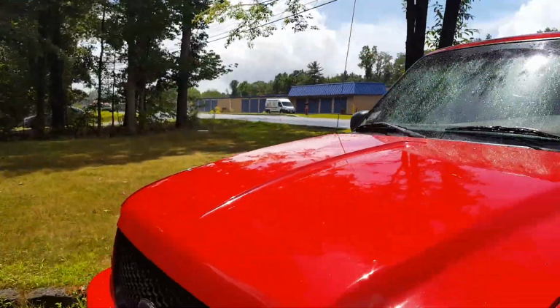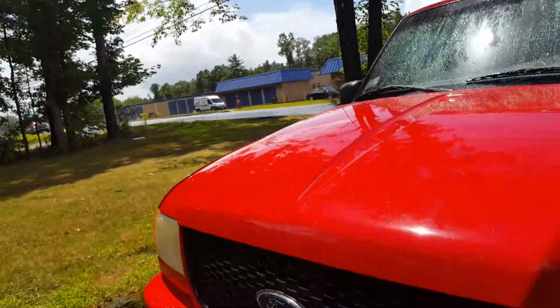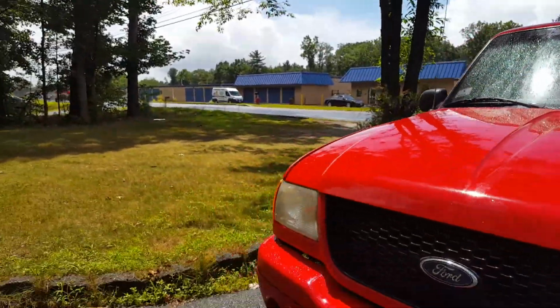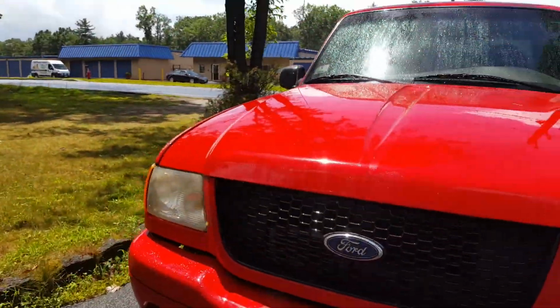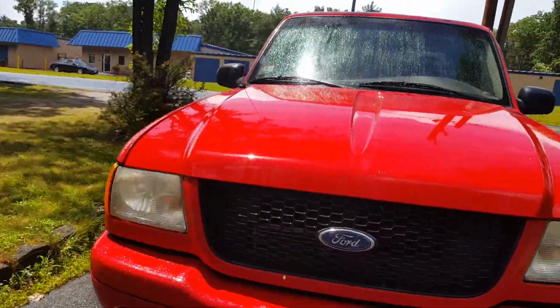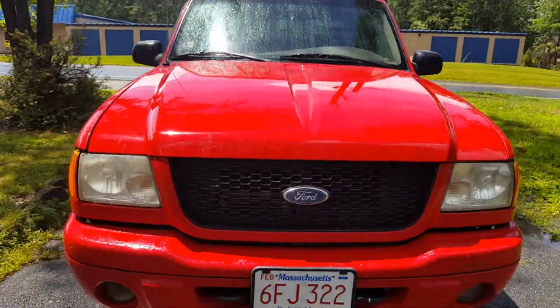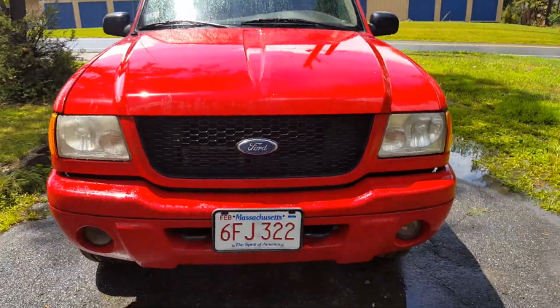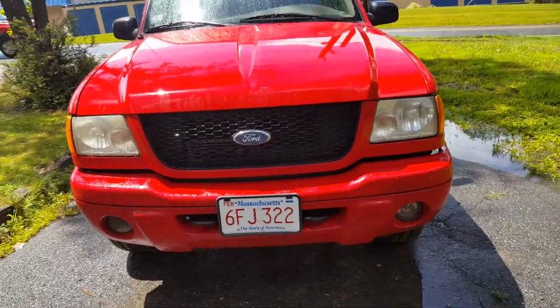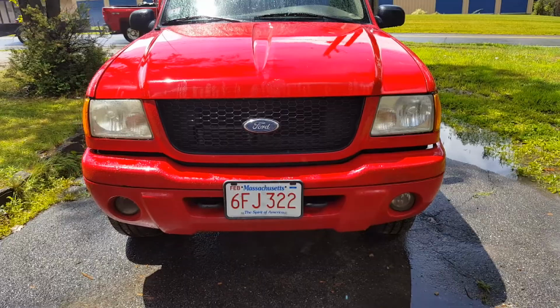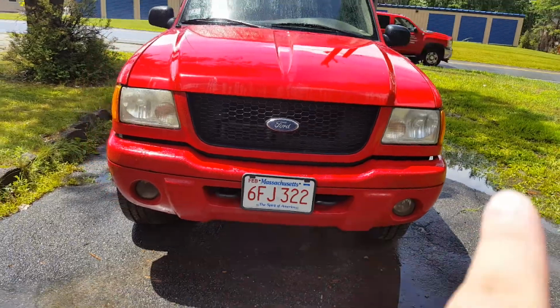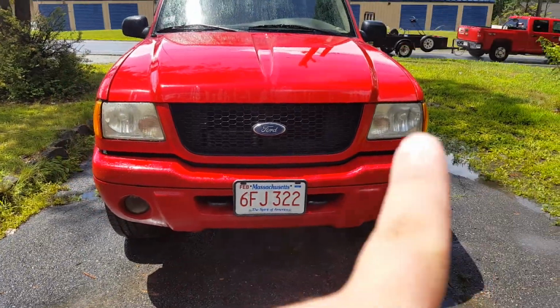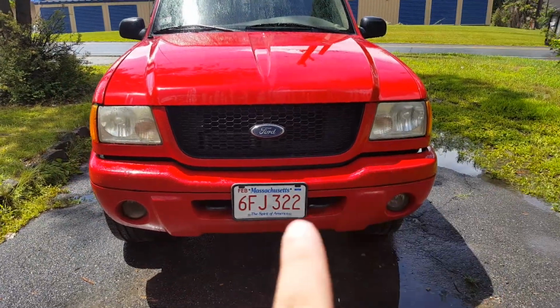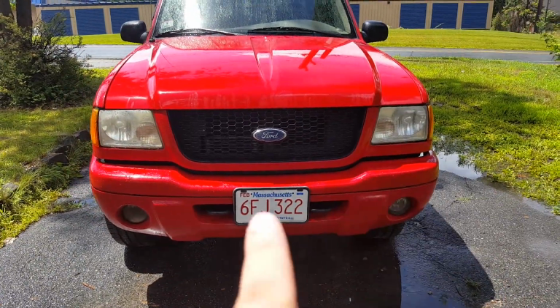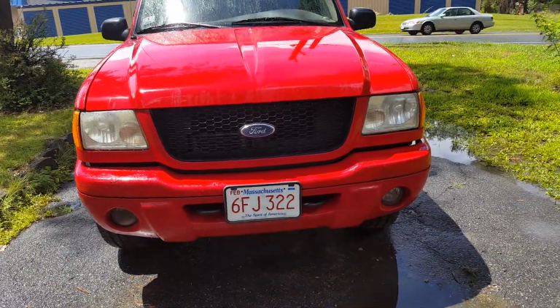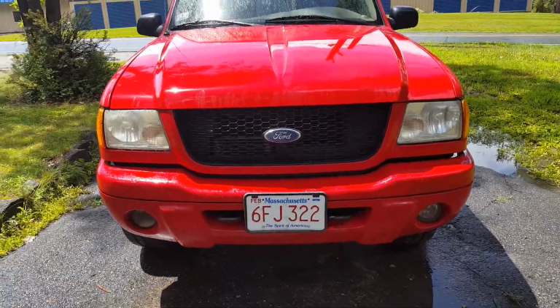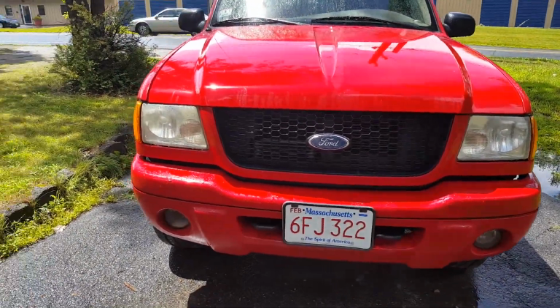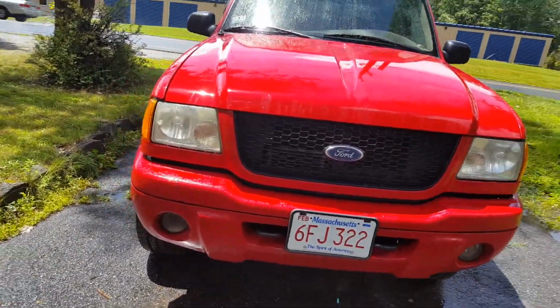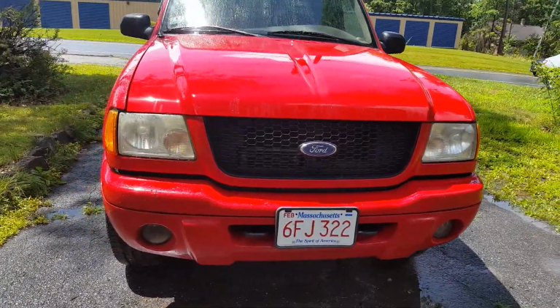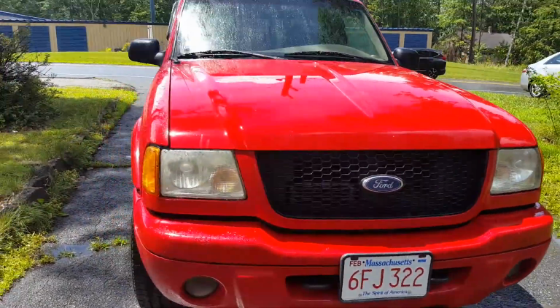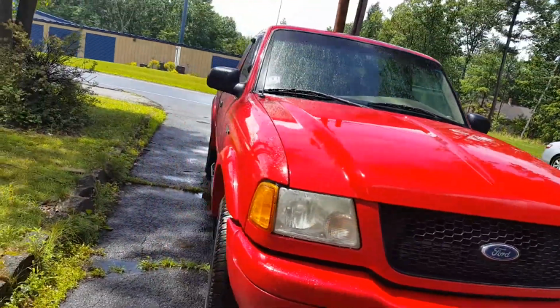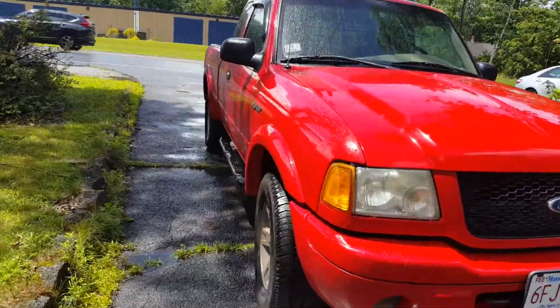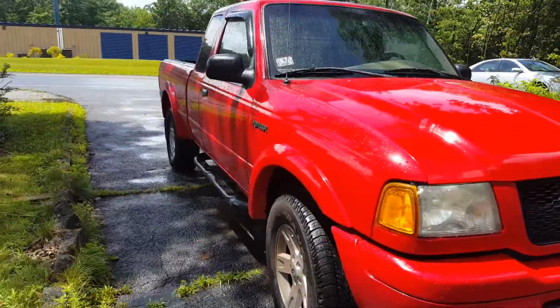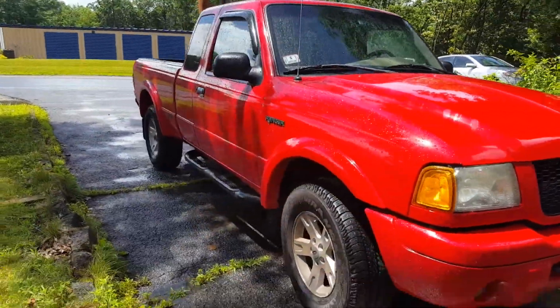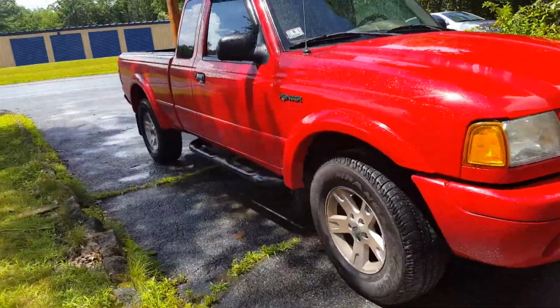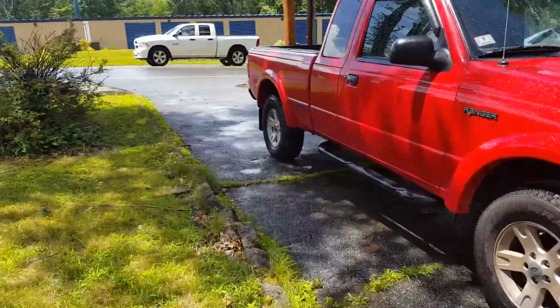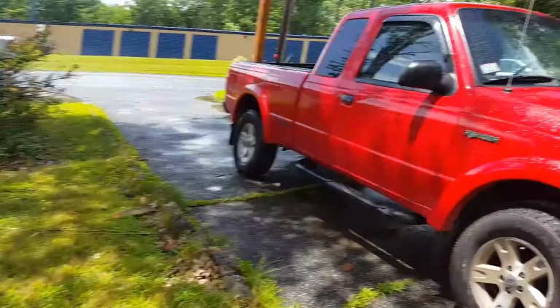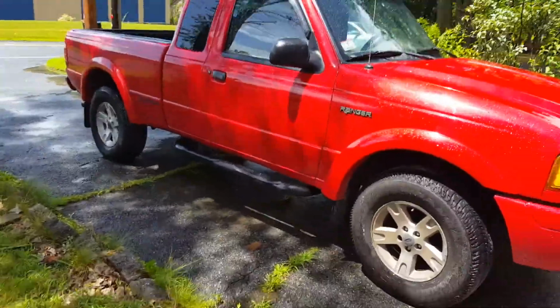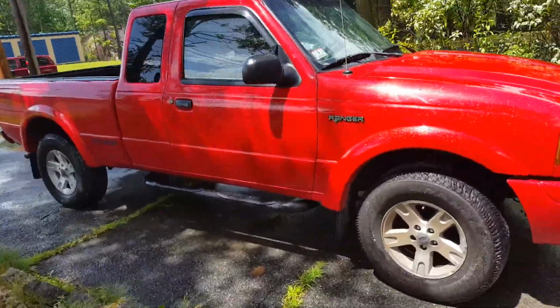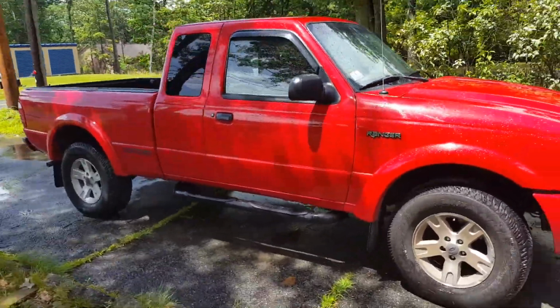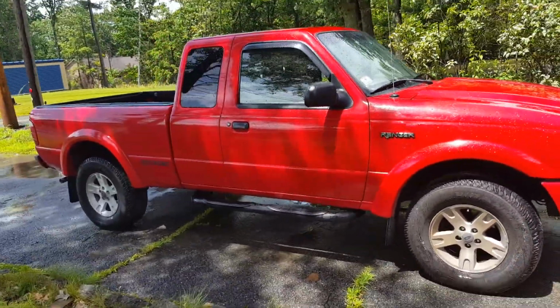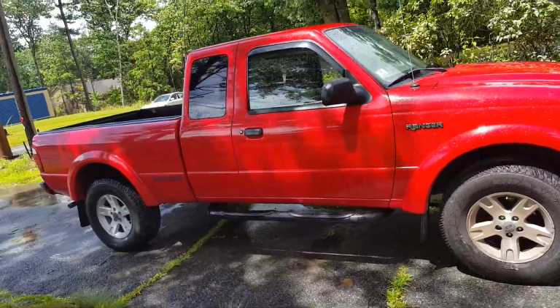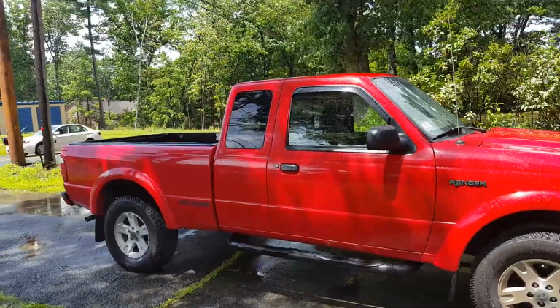Let me show you the front of the bumper and everything. It's a good little truck — Massachusetts. It's a little truck, it gets me everywhere, it's my daily driver. I've had zero problems with it.